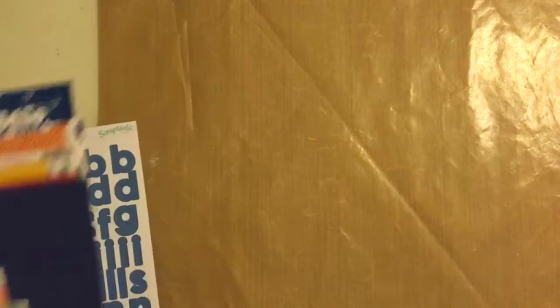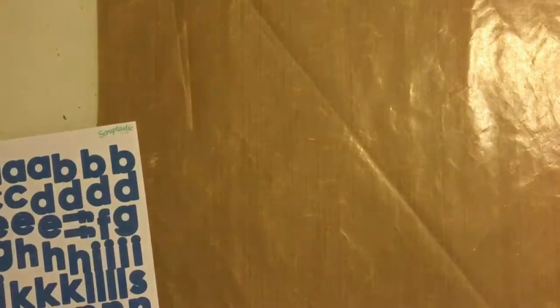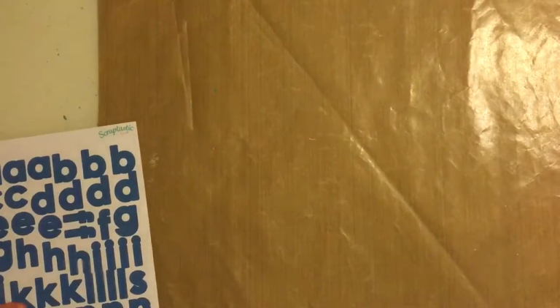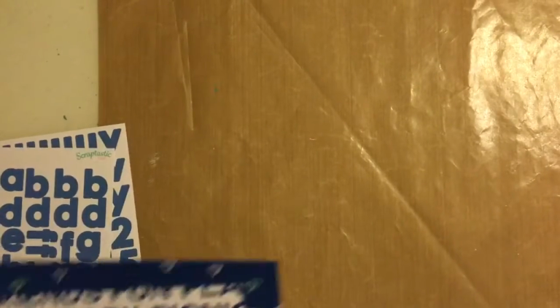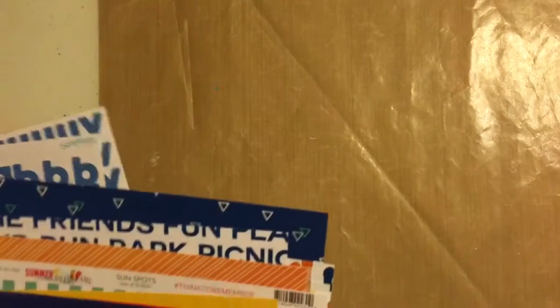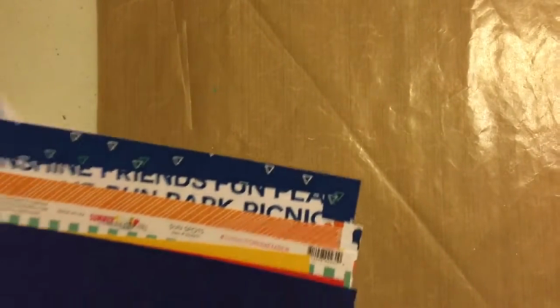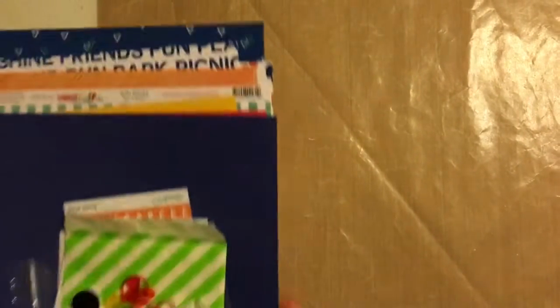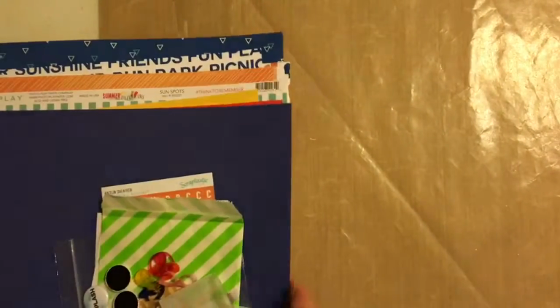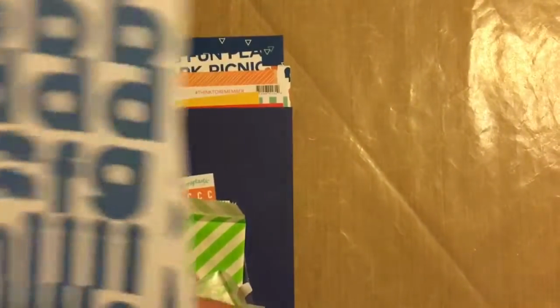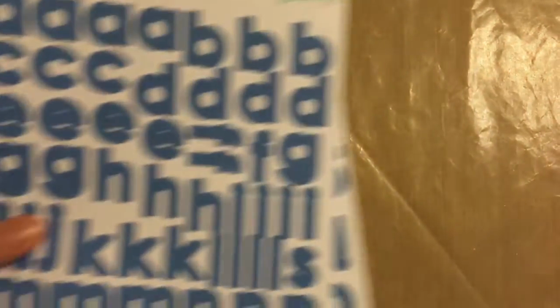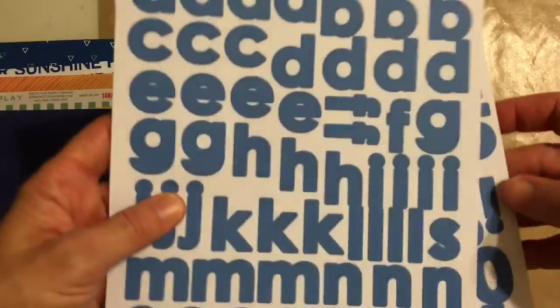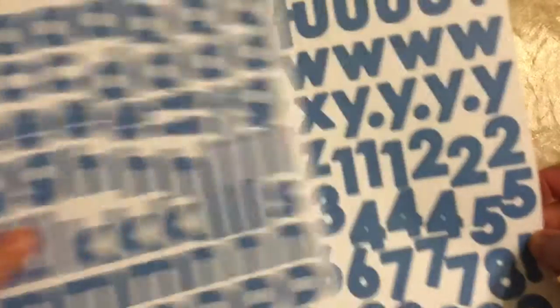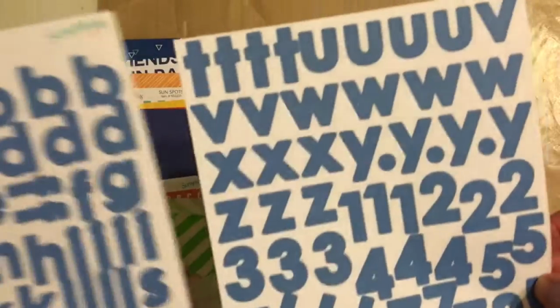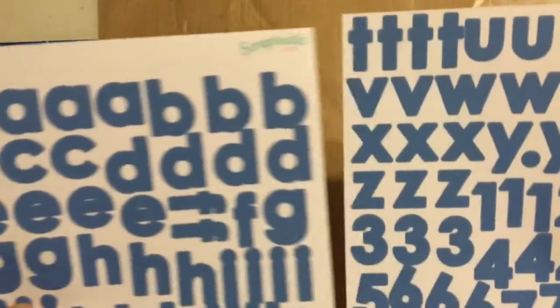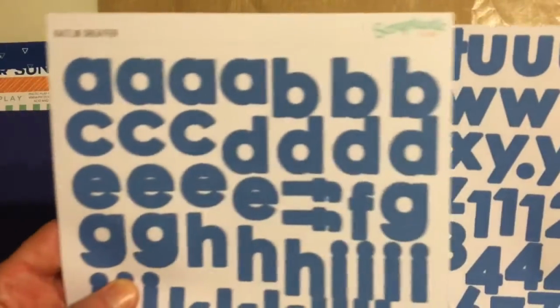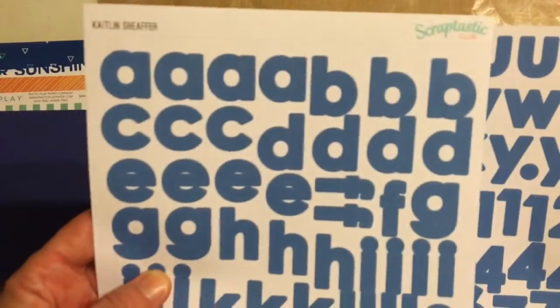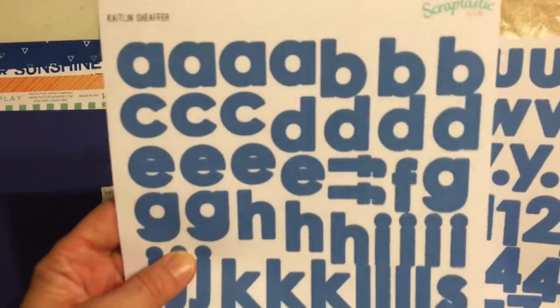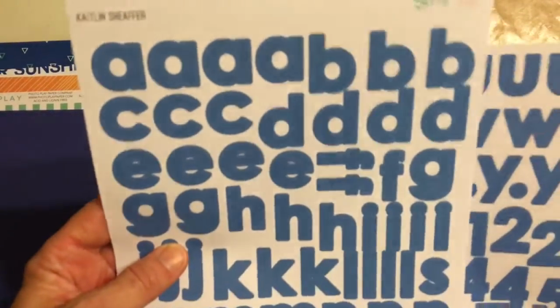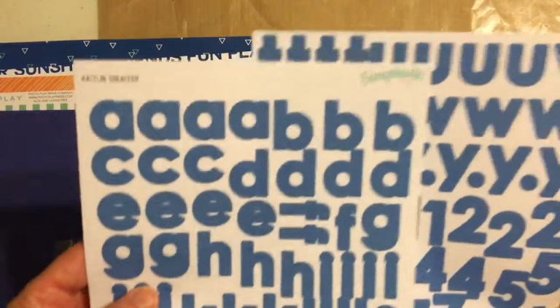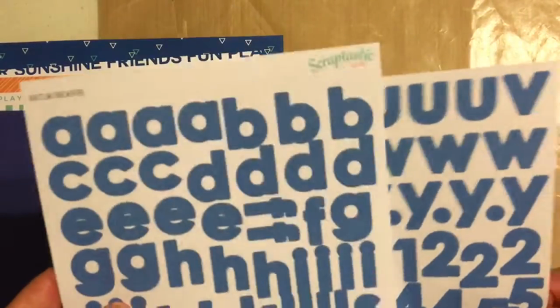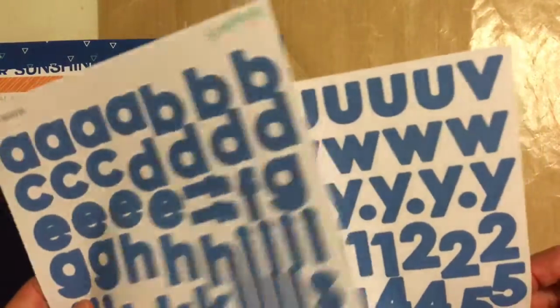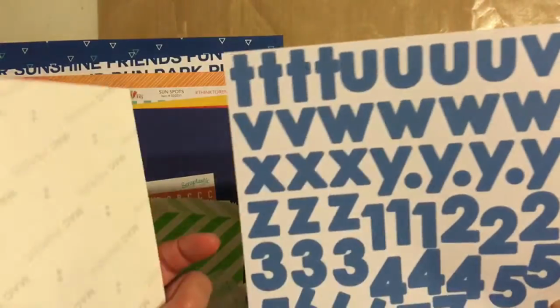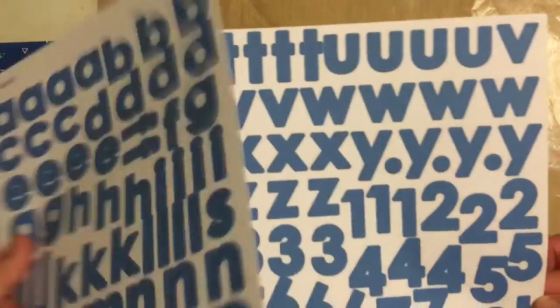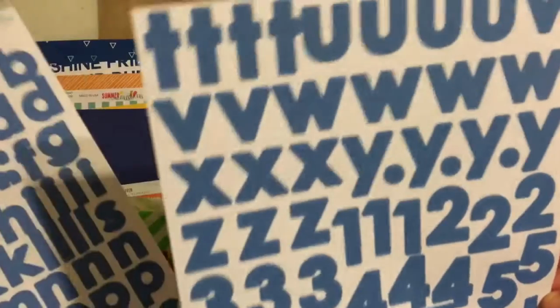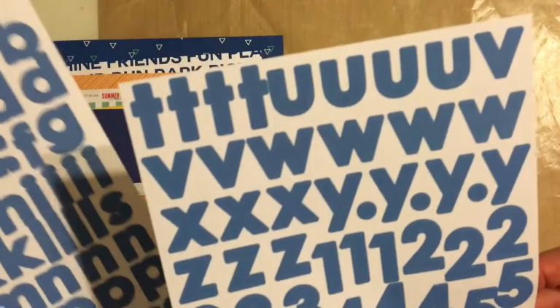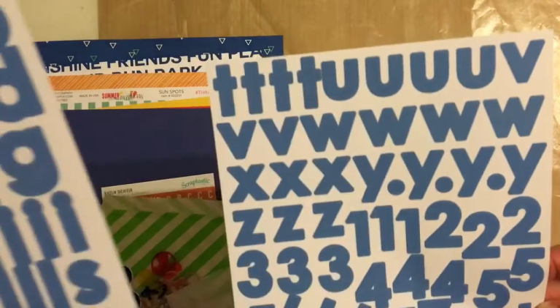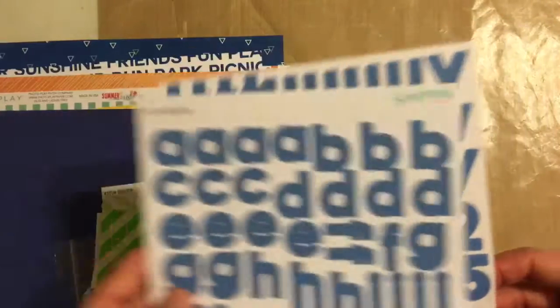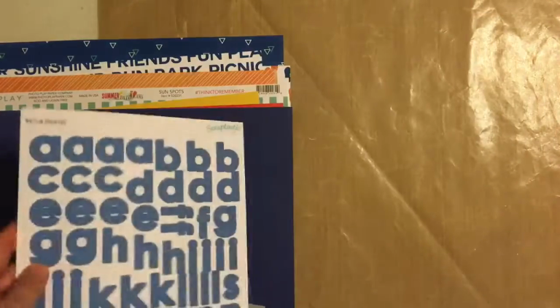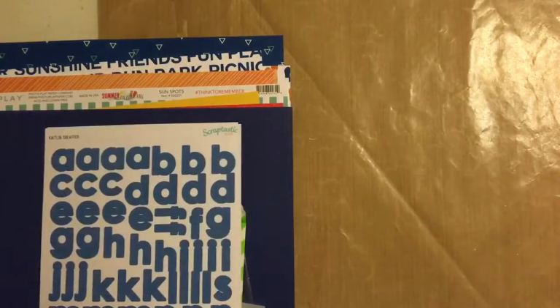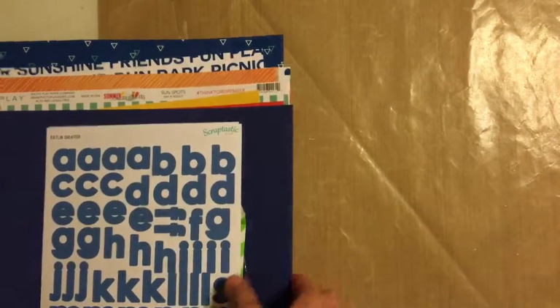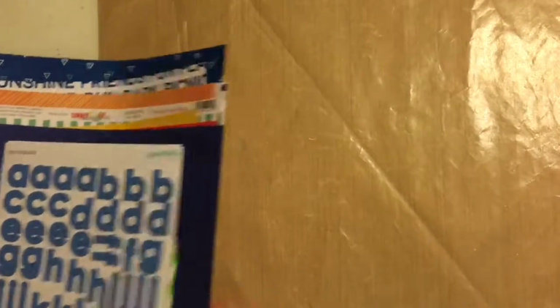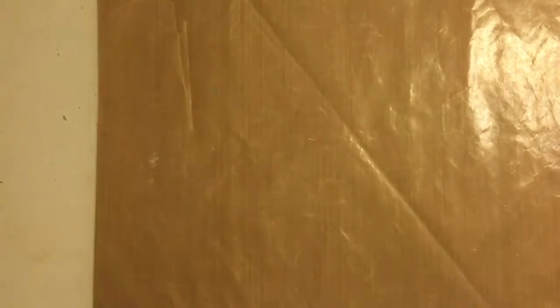Oh wait, I missed the alphas — I forgot I had set stuff on top of them. These are another Caitlin Schaefer Scraptastic exclusive, they're blue and much bigger than the little ones I showed earlier.